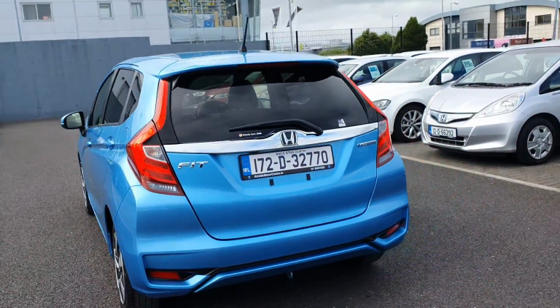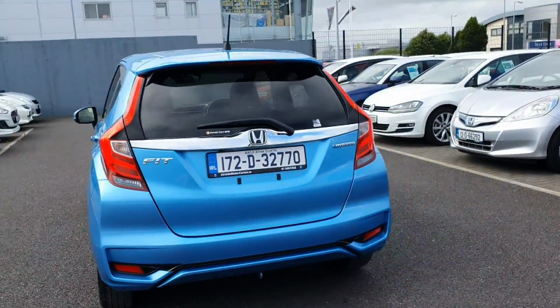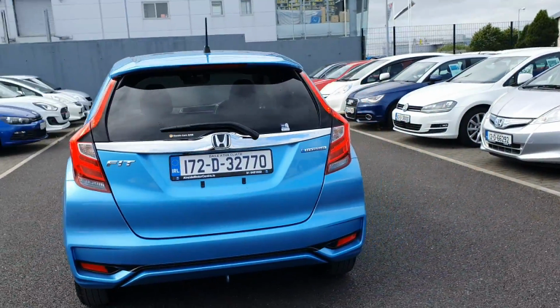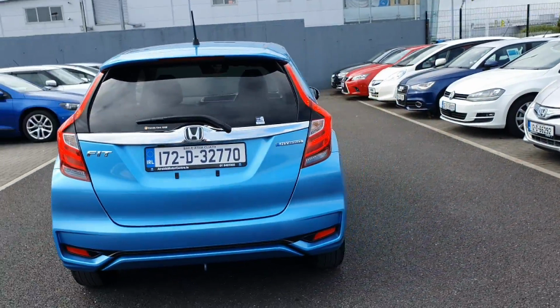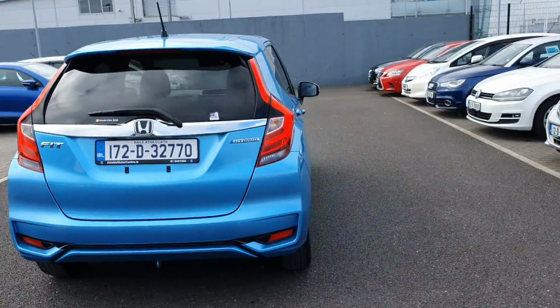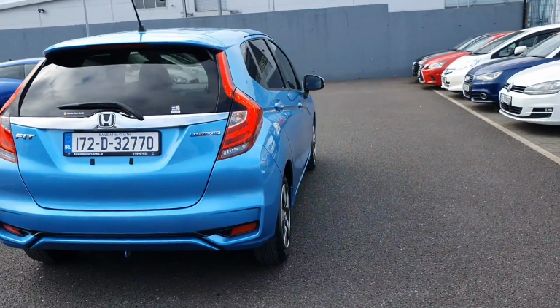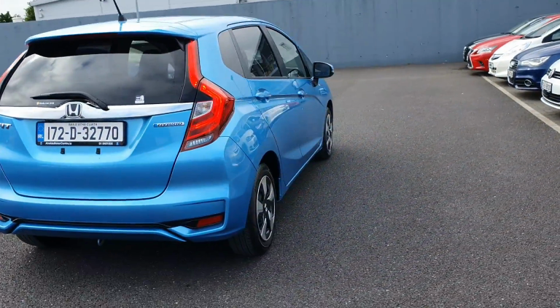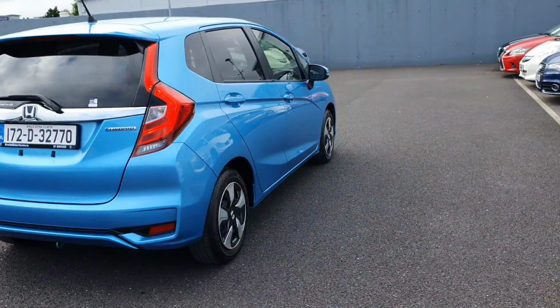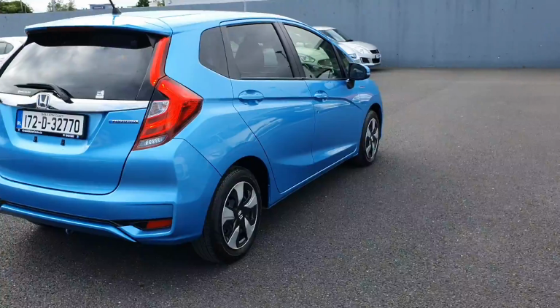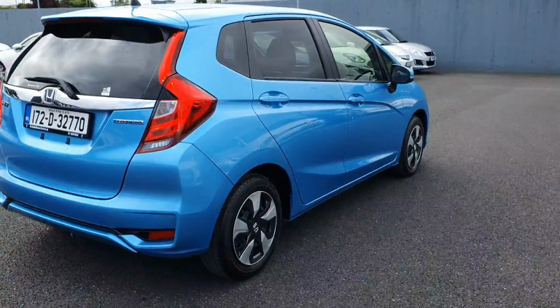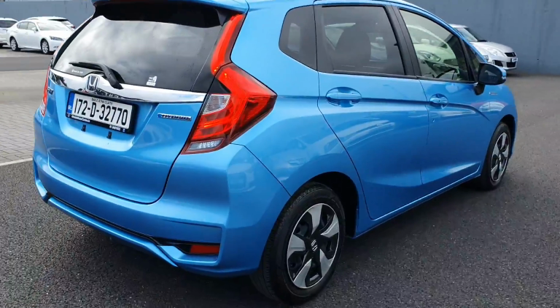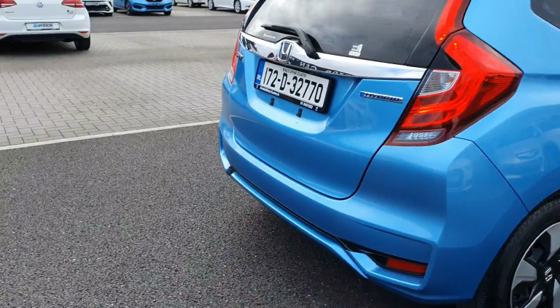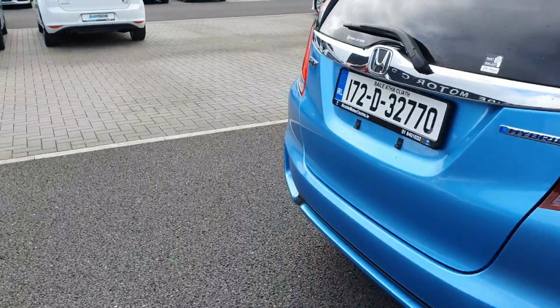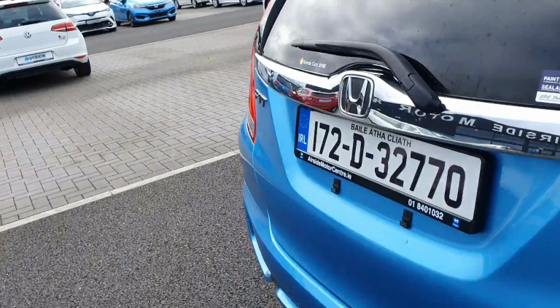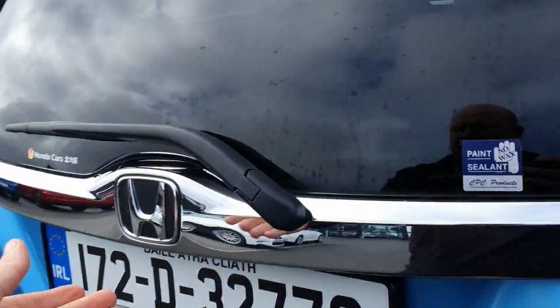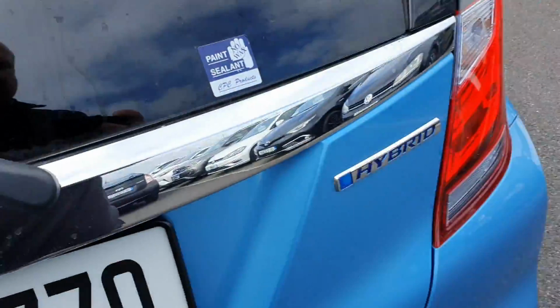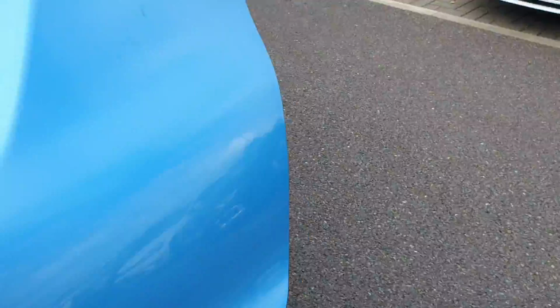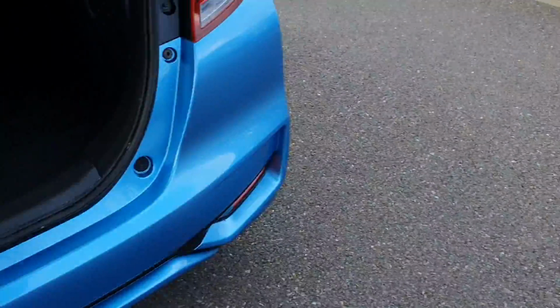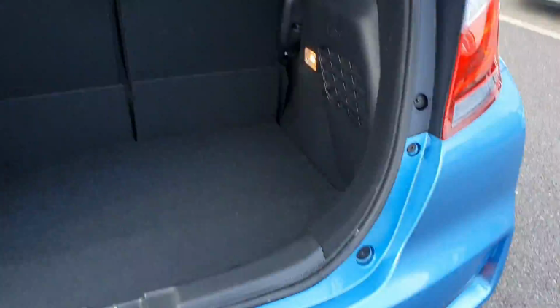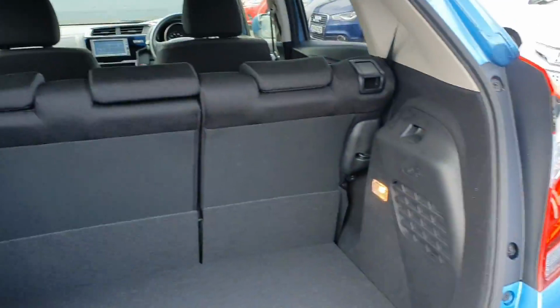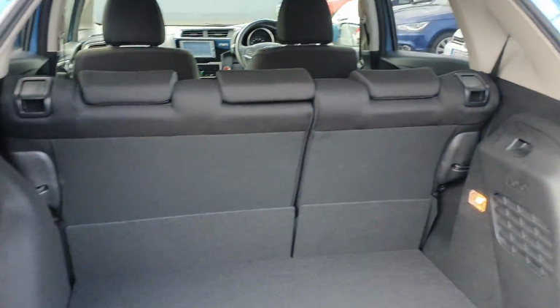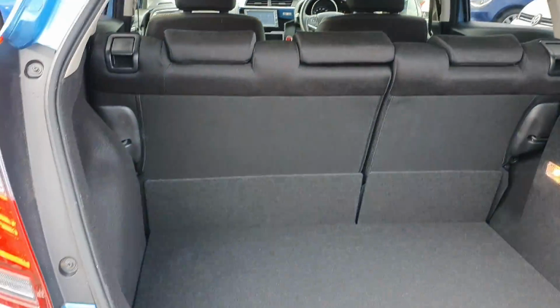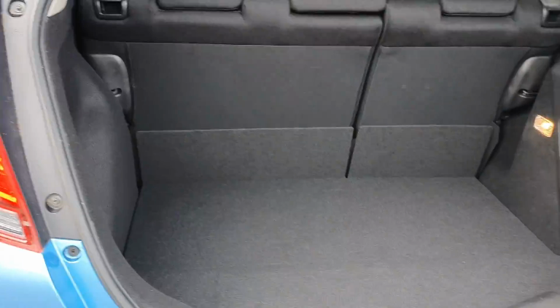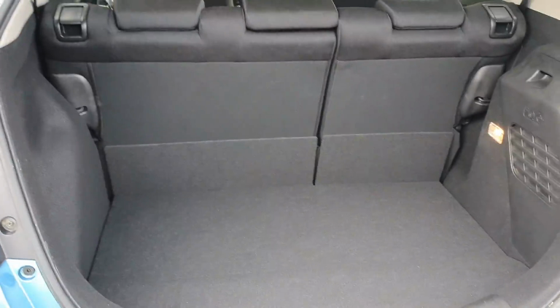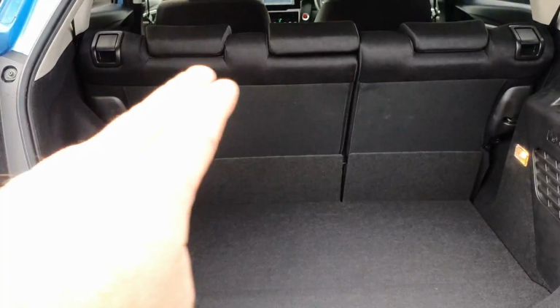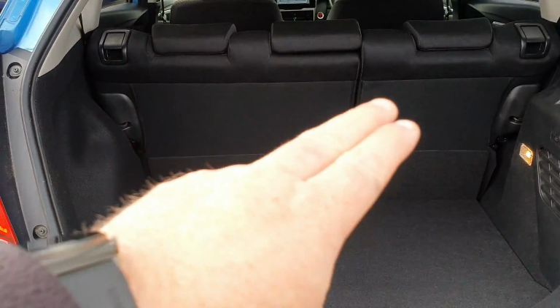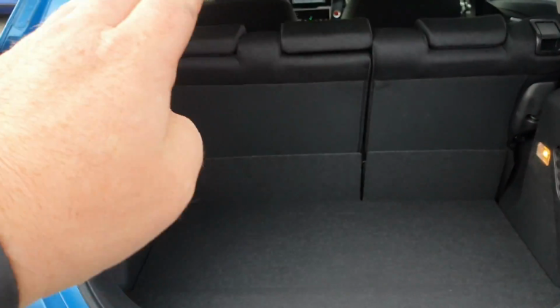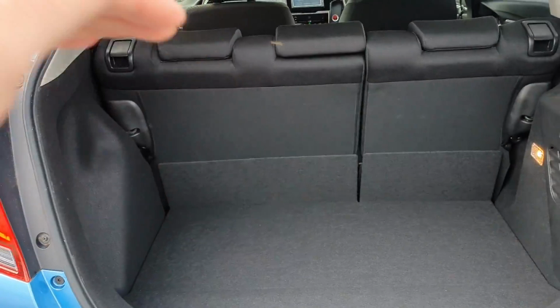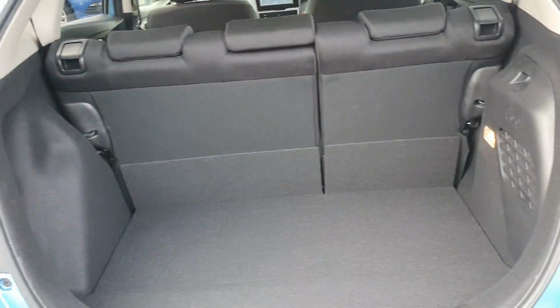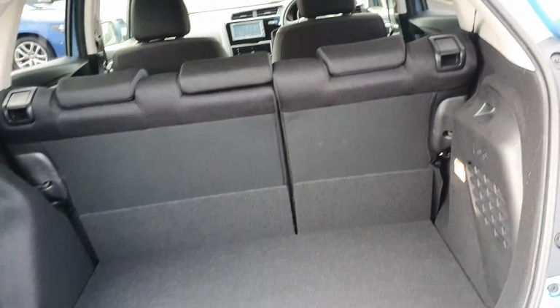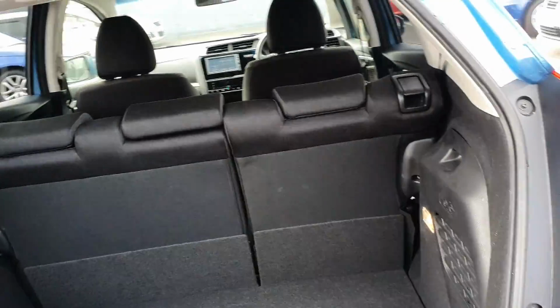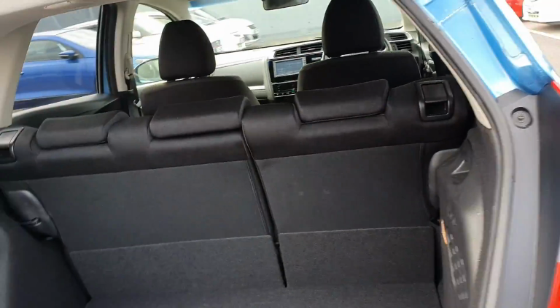At the moment it's in EV mode, so it's nice and silent. It's got a nice big boot. These rear seats here go completely flat down for transporting.